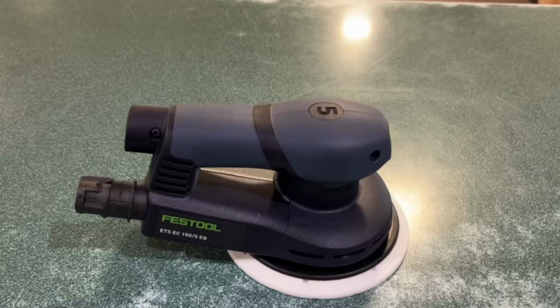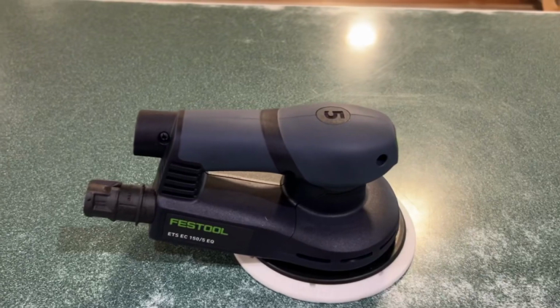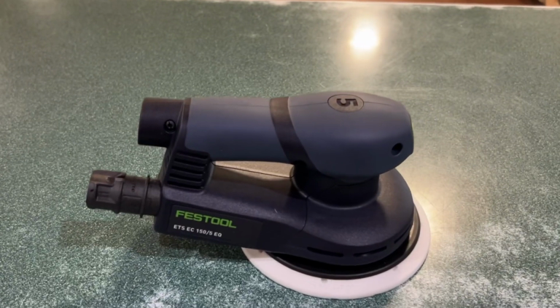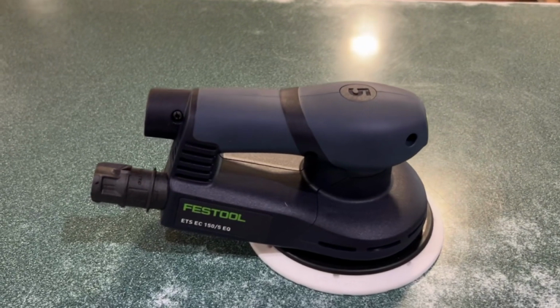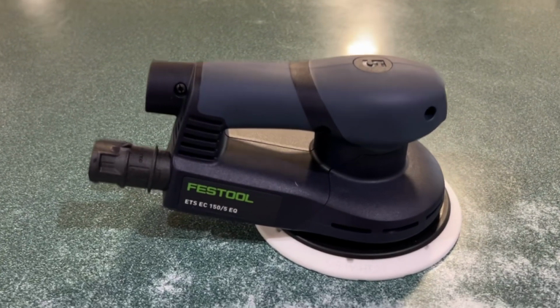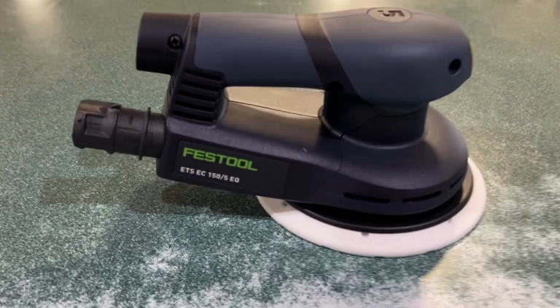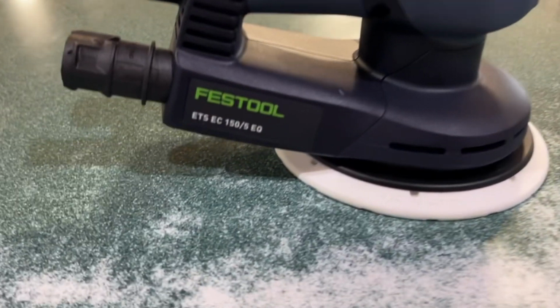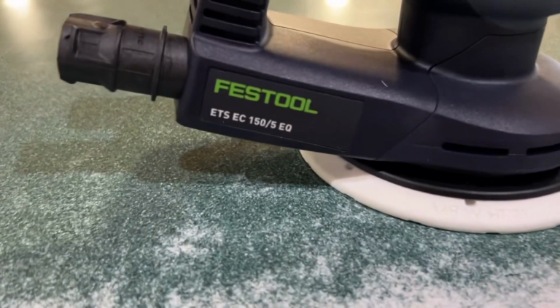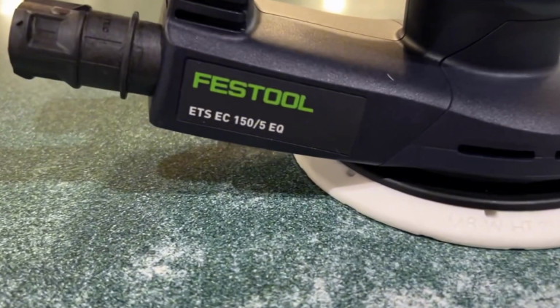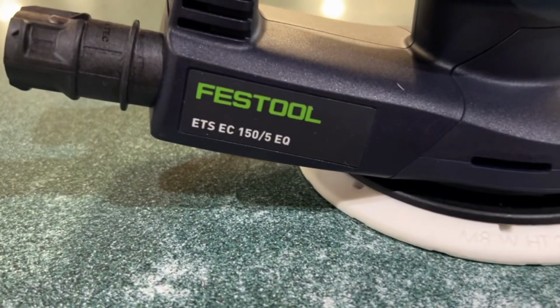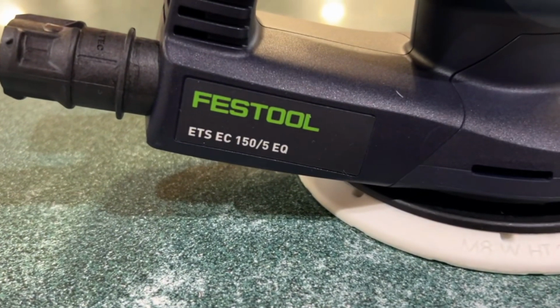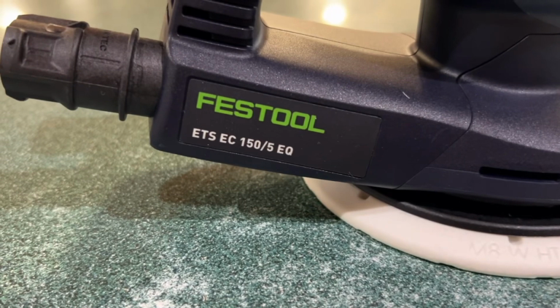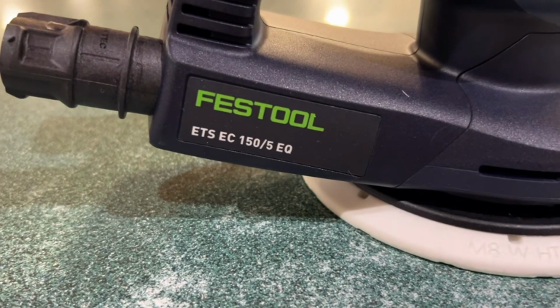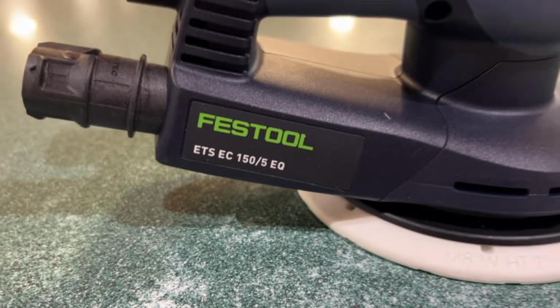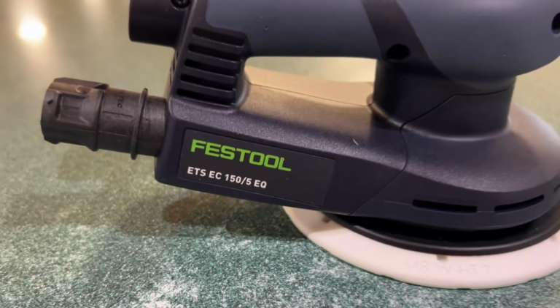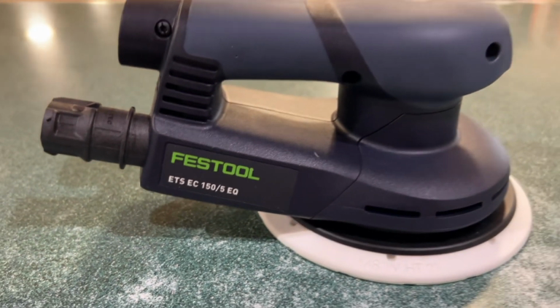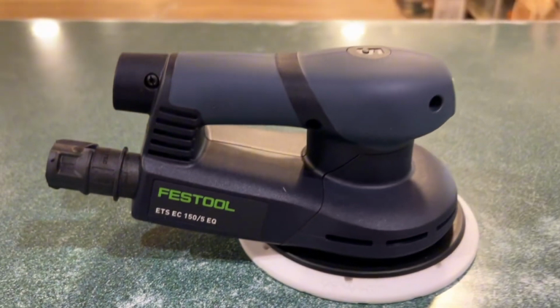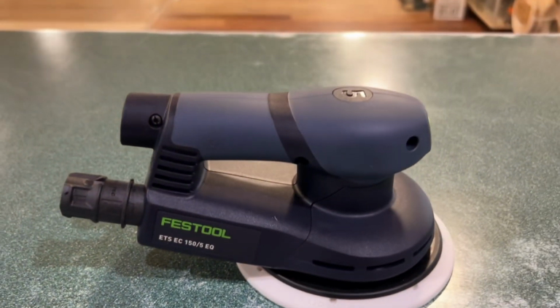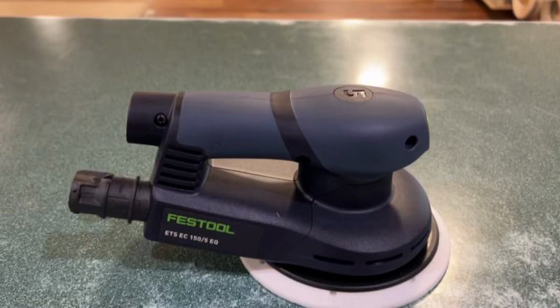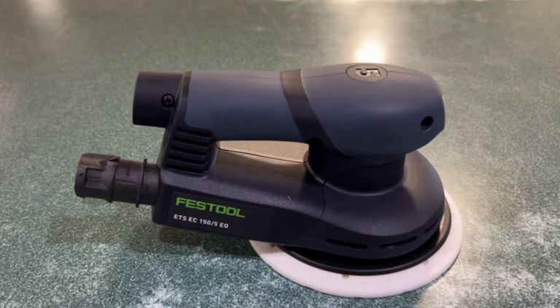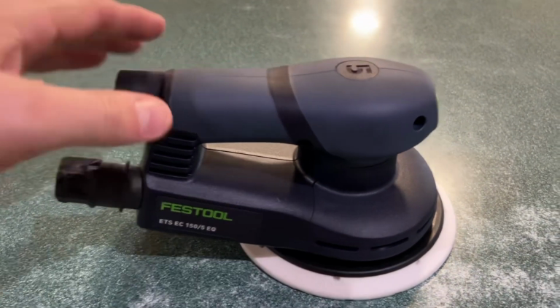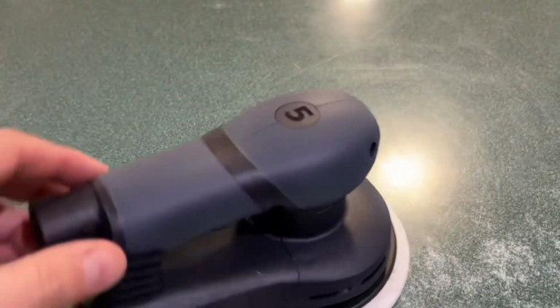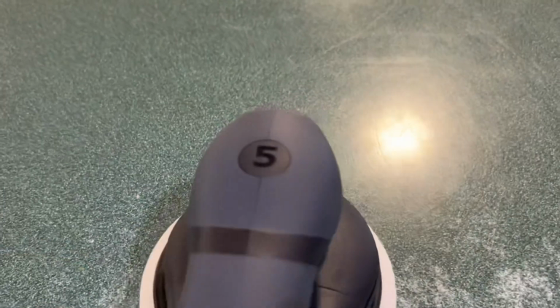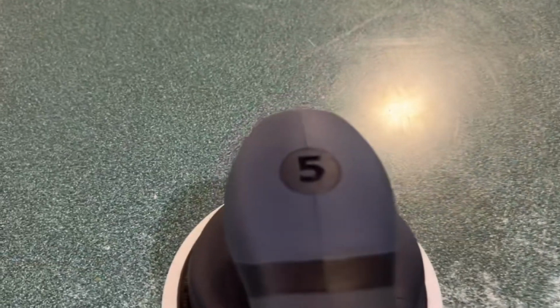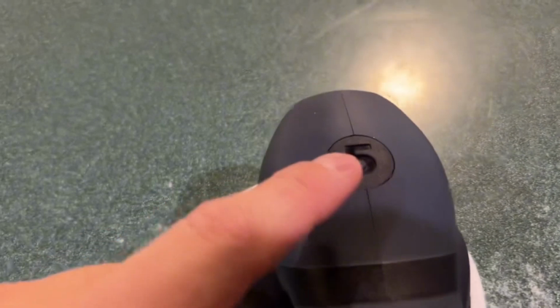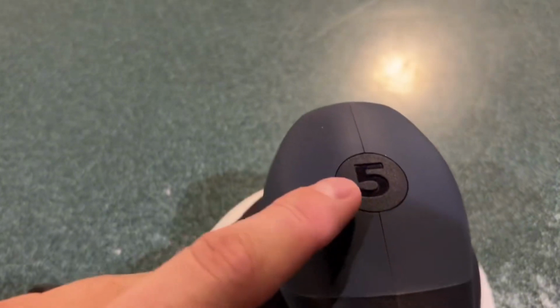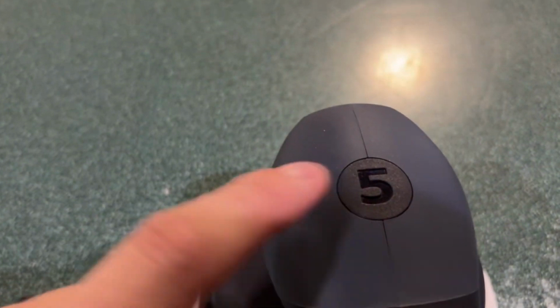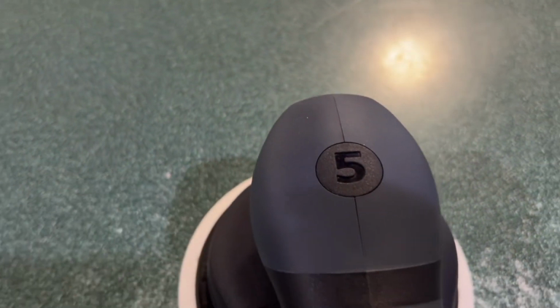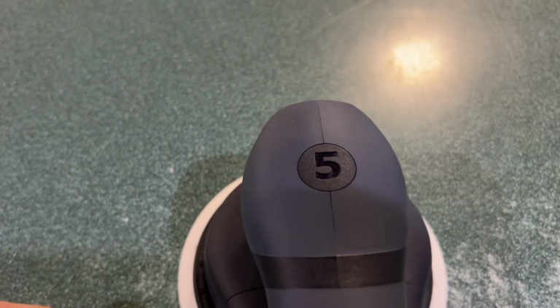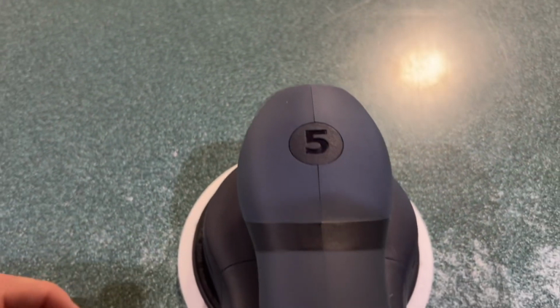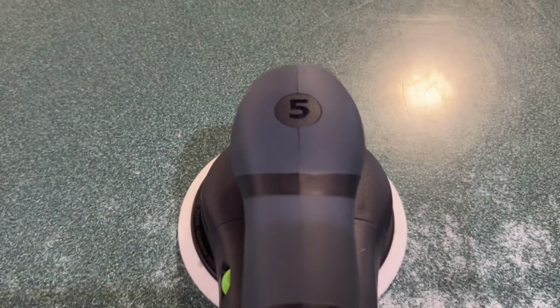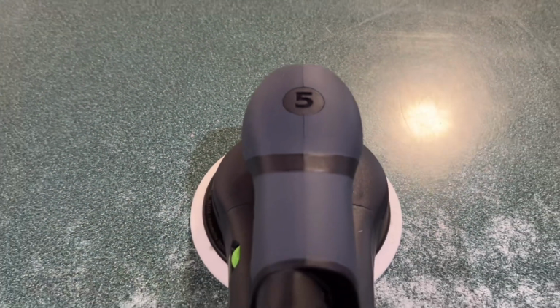This is the Festool ETS-EC-155 sander. We absolutely love this thing. We have multiple at our shop here, and this is one that we really like for more general sanding, fine sanding, that kind of thing.